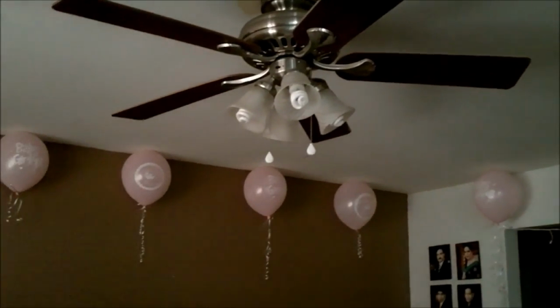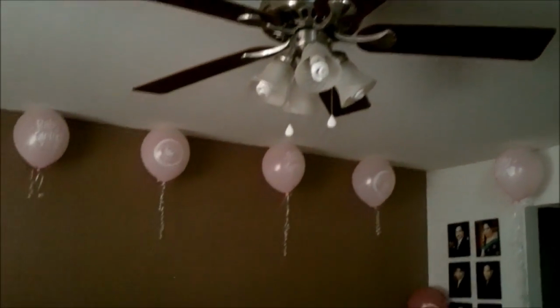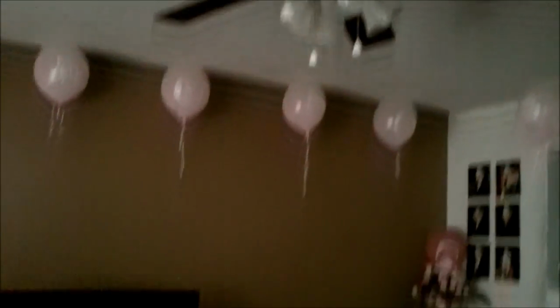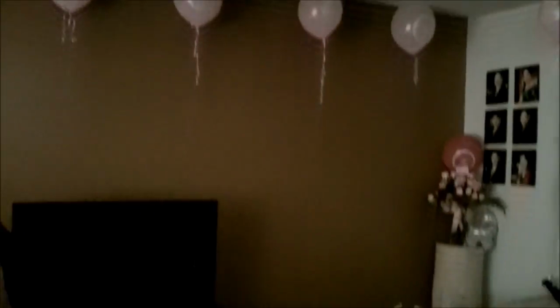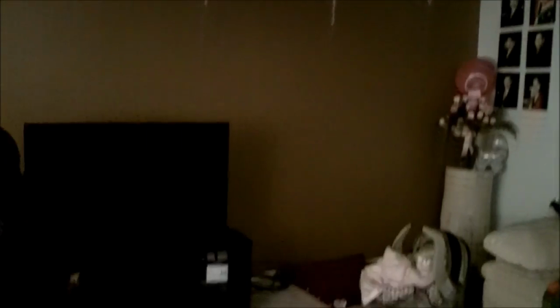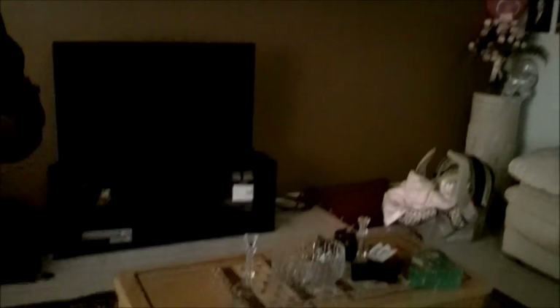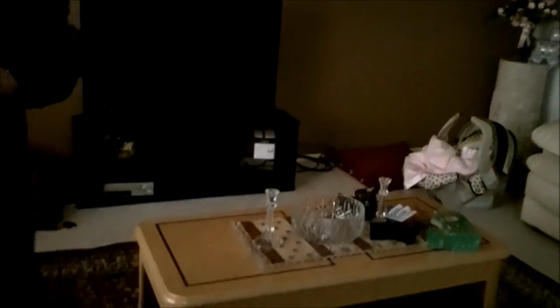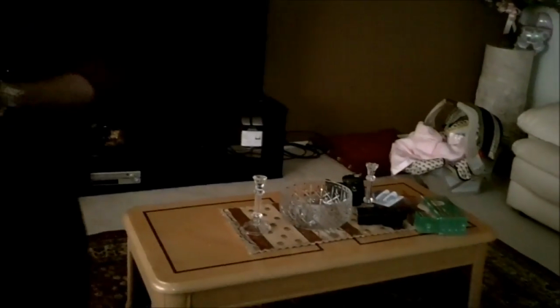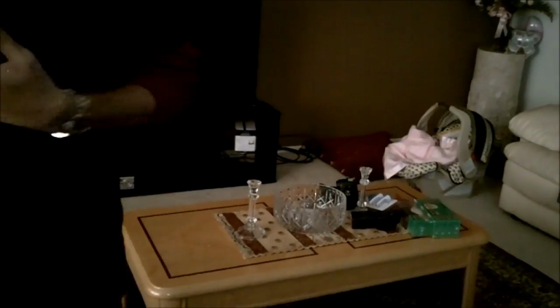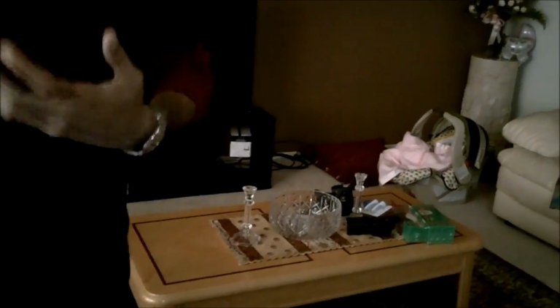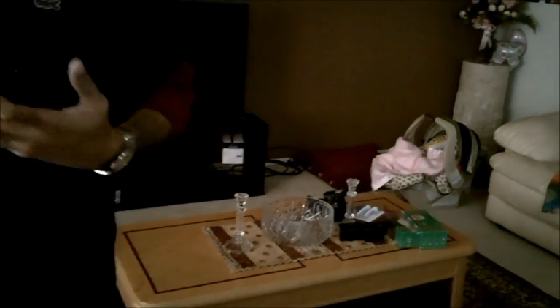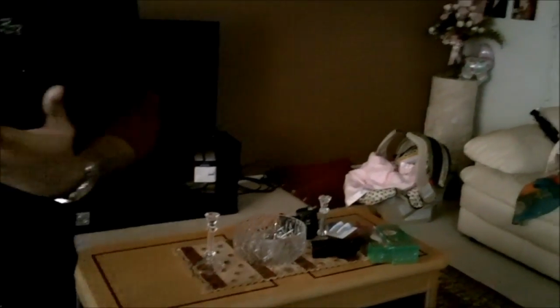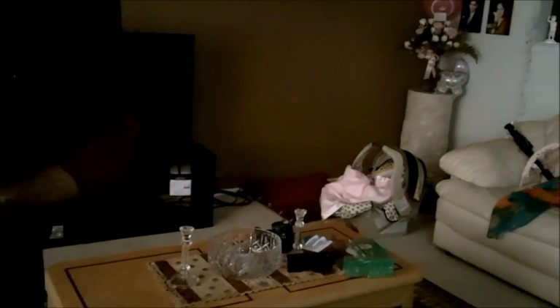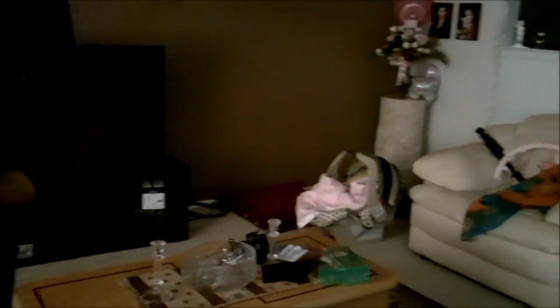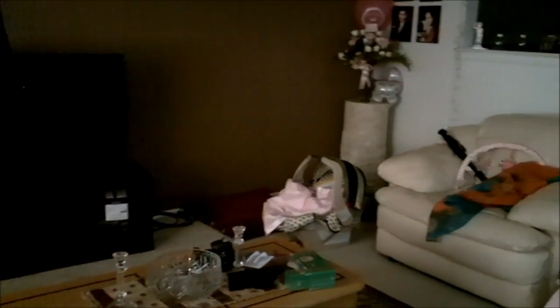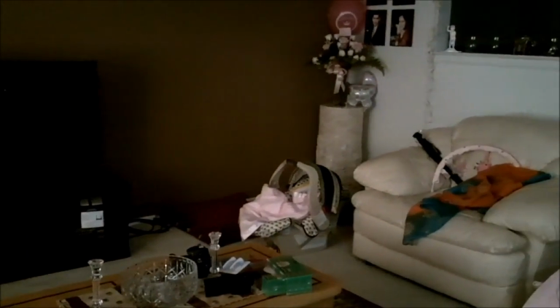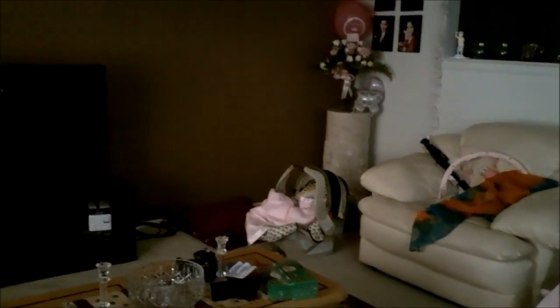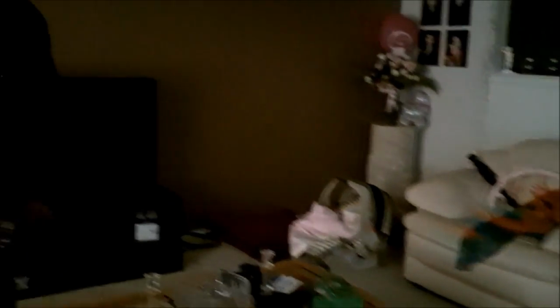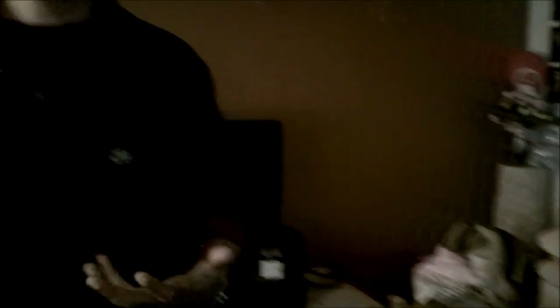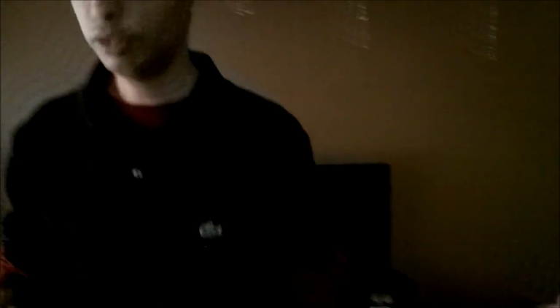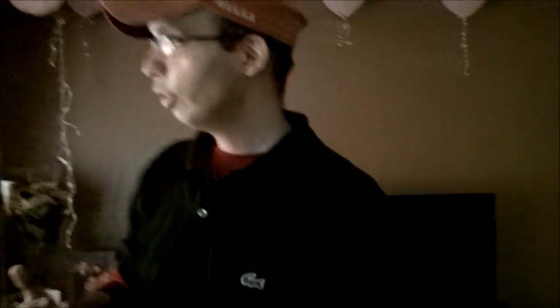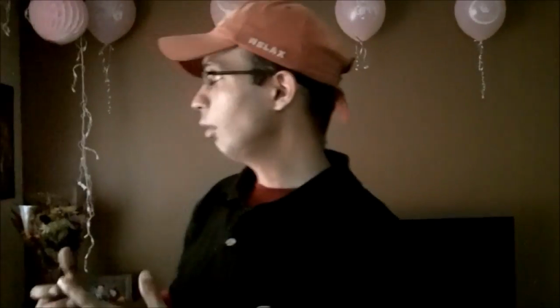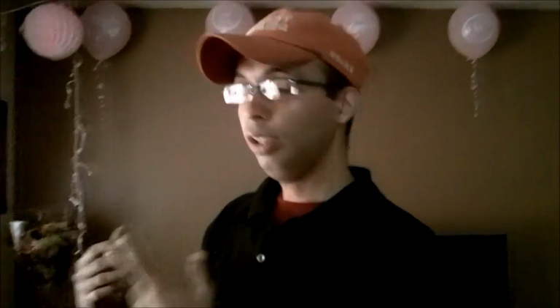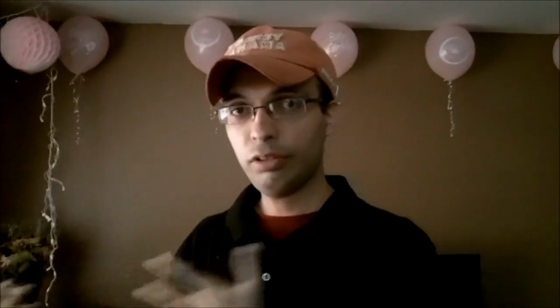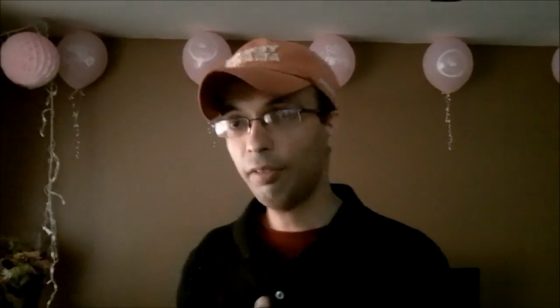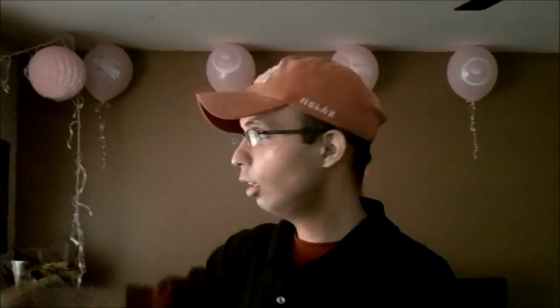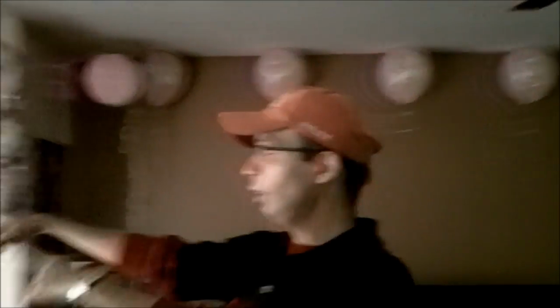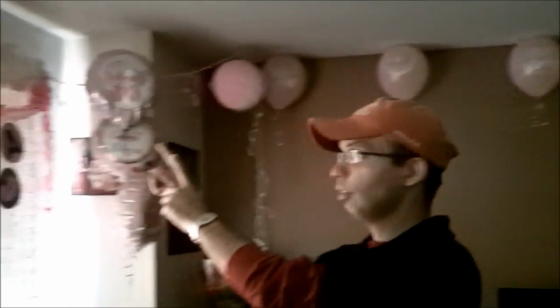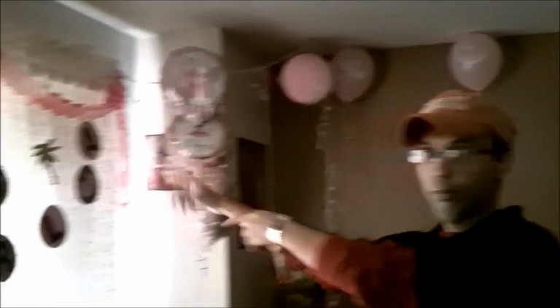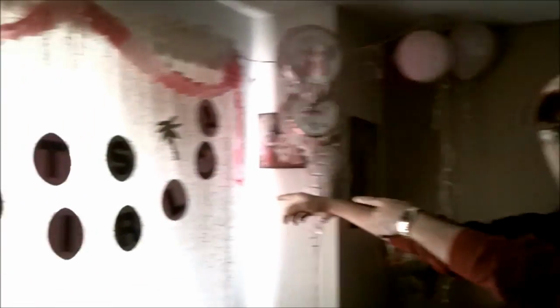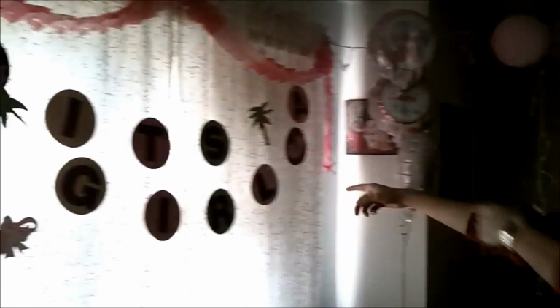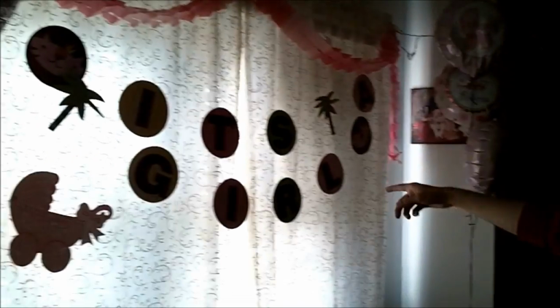Whenever you come into any room, basically look for your light source. The only light source I have here is this big window.